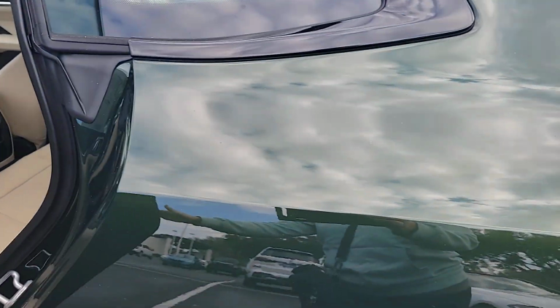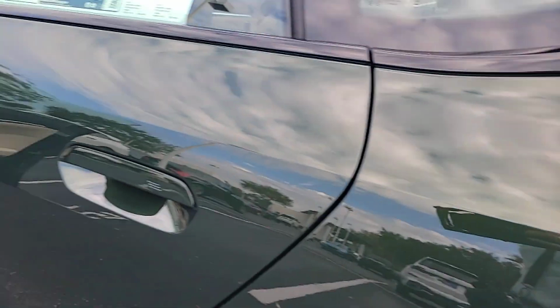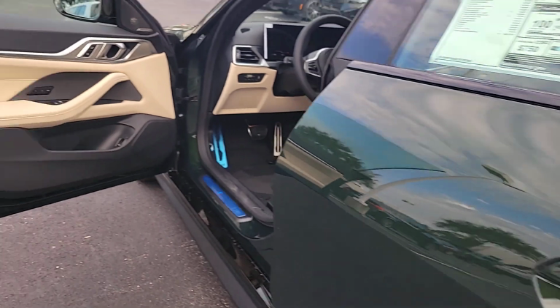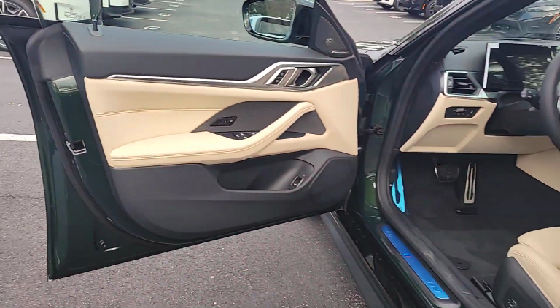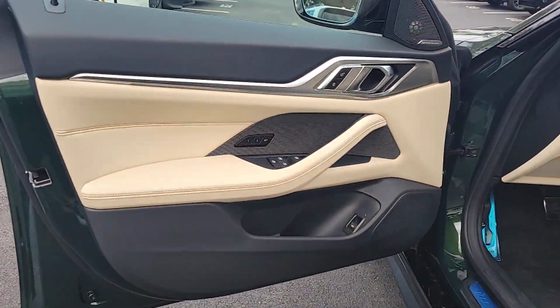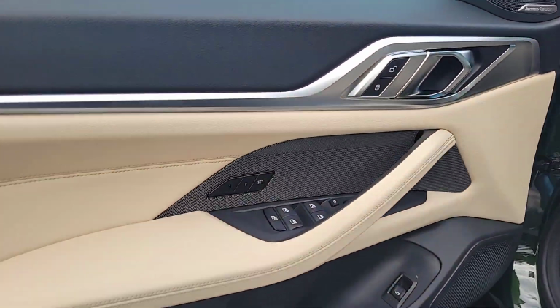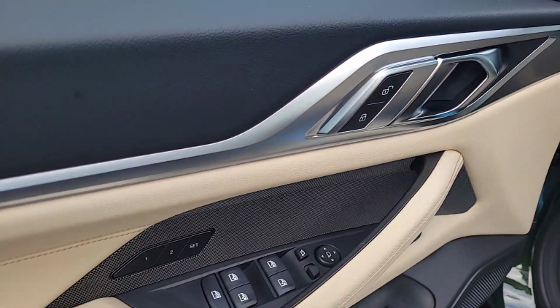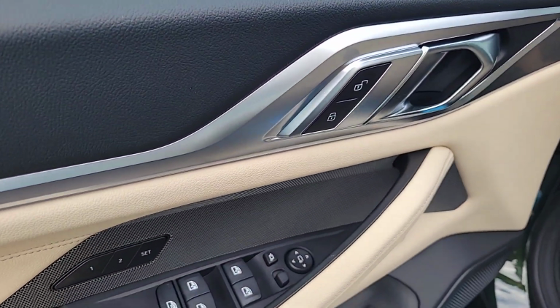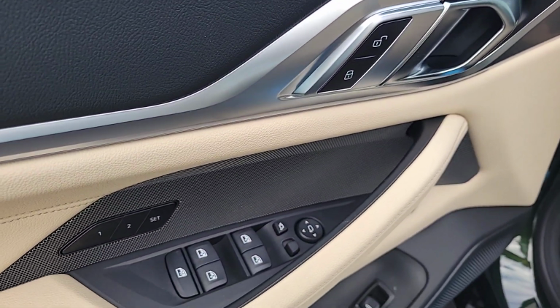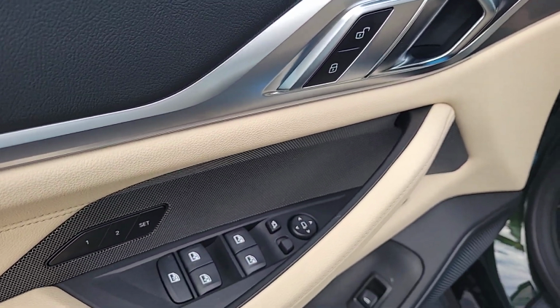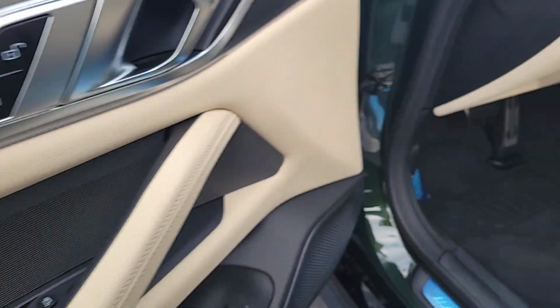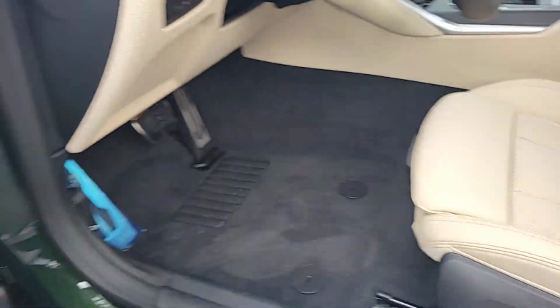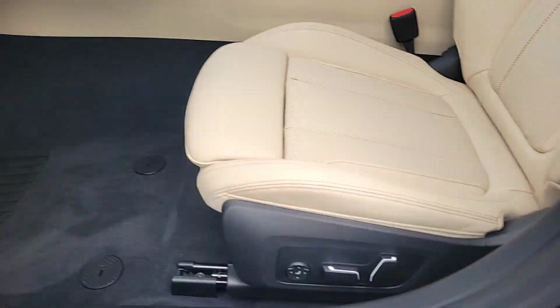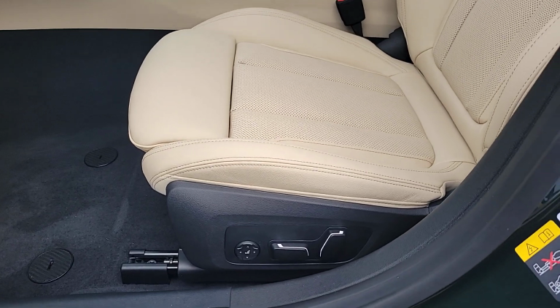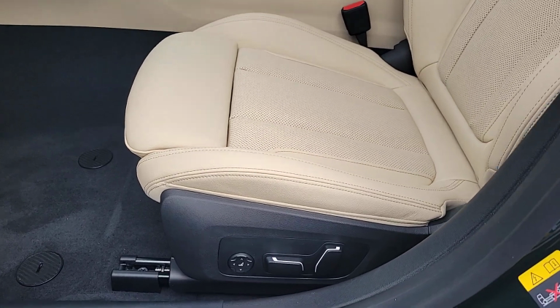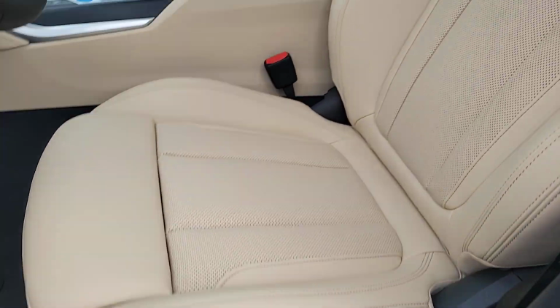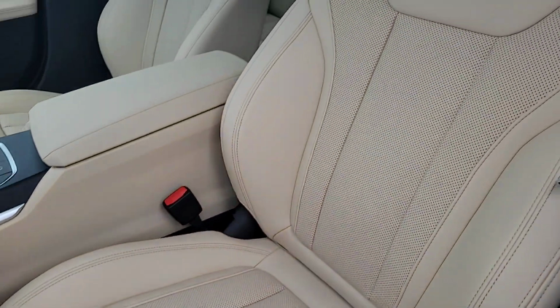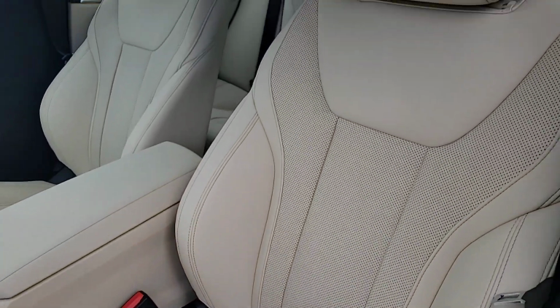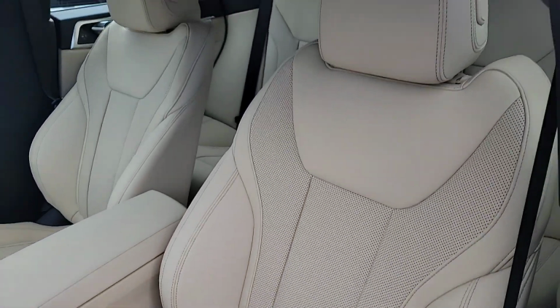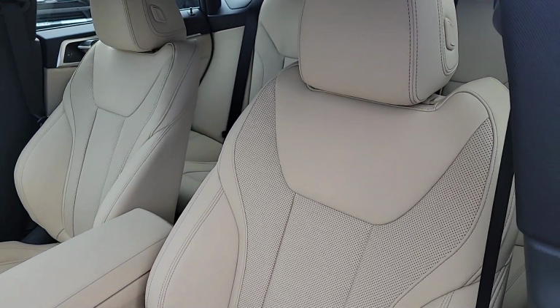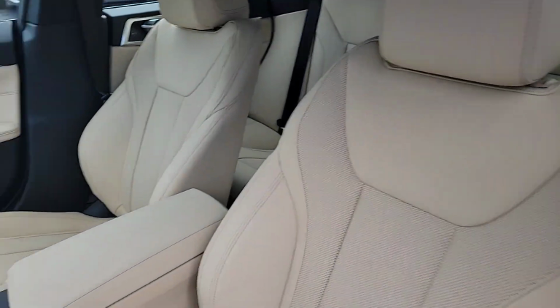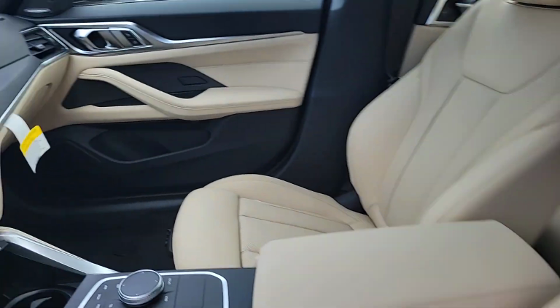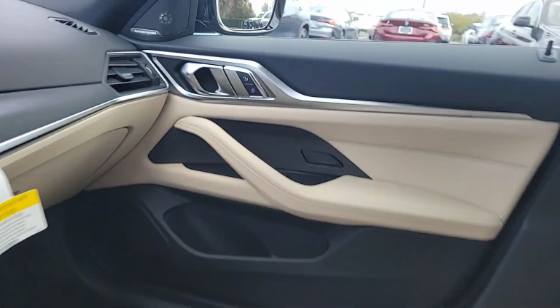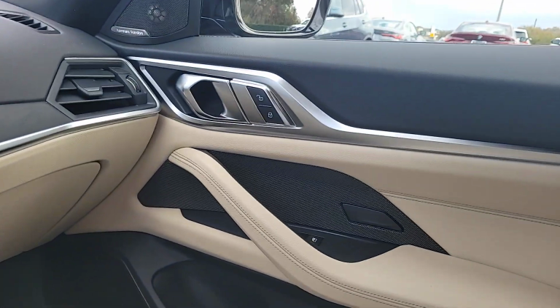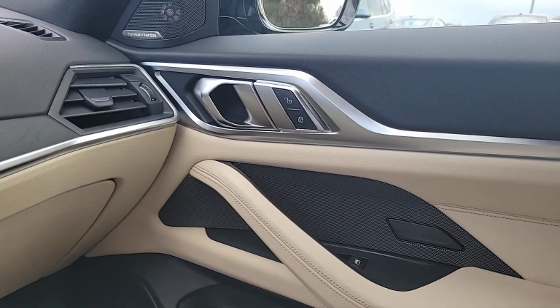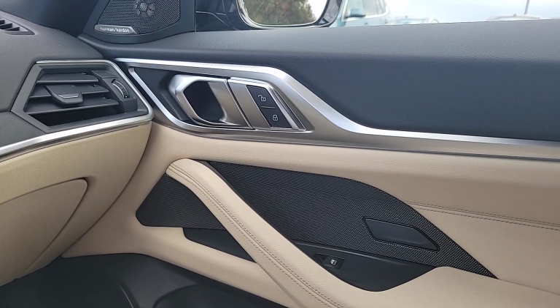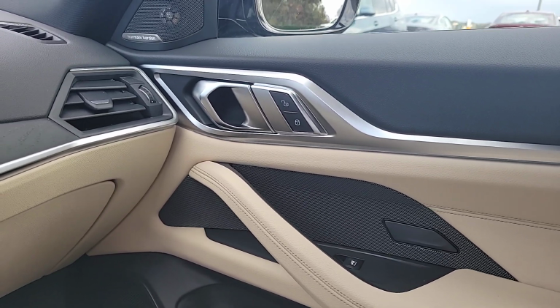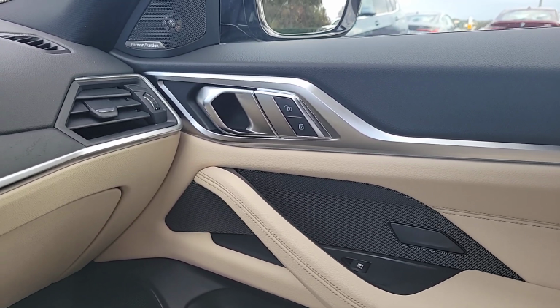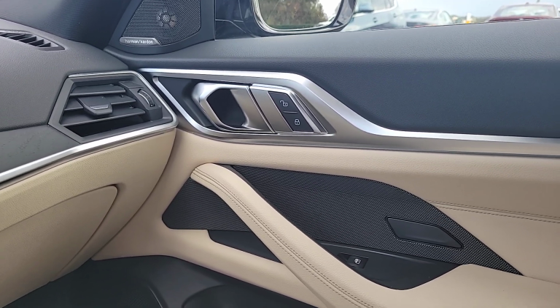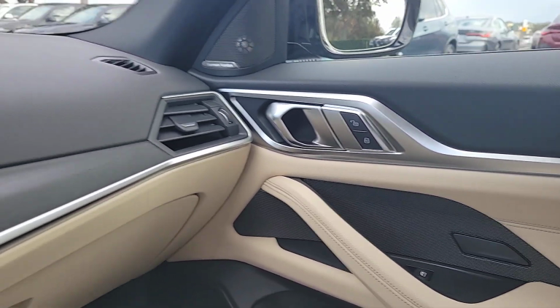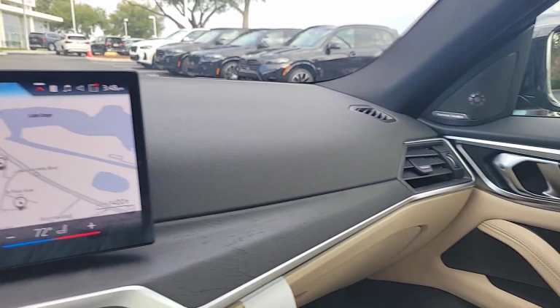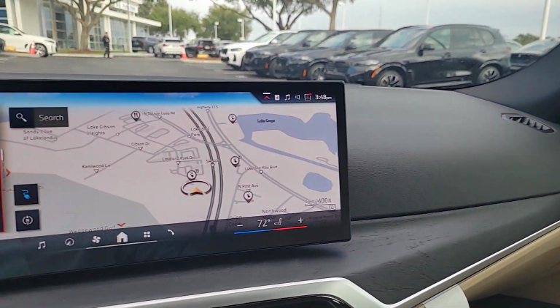Keyless start, power passenger seat — bold performance blends with refined elegance to create this exquisite i4. See for yourself when you take it out for a test drive. Our professional staff looks forward to giving you excellent service.